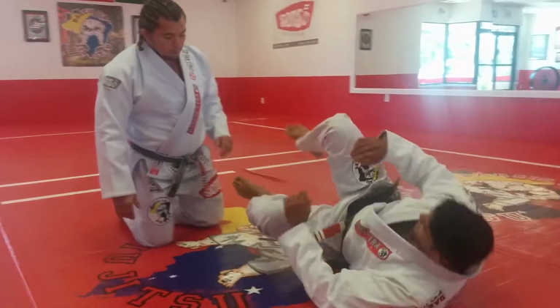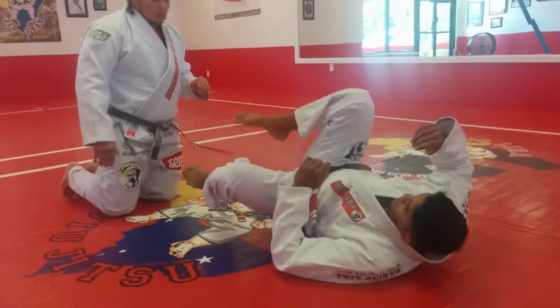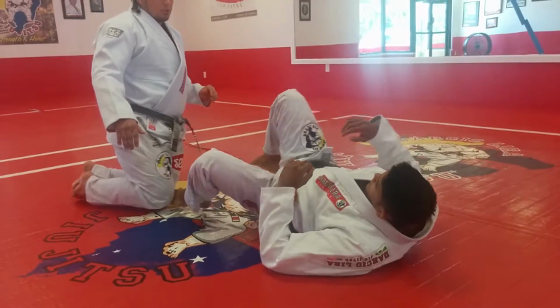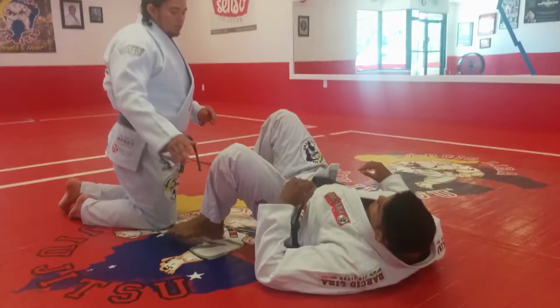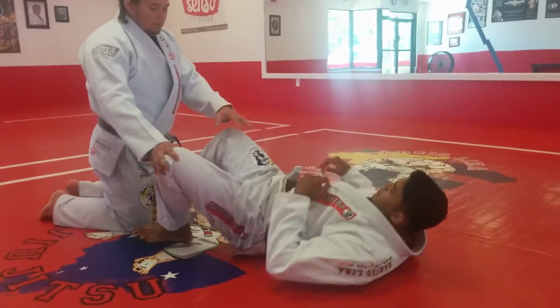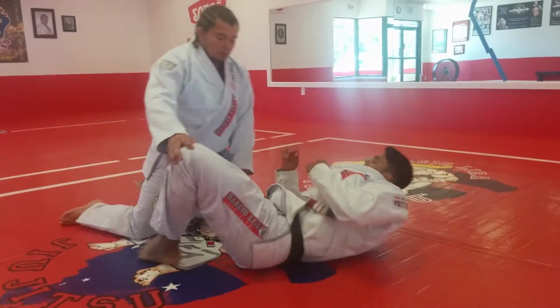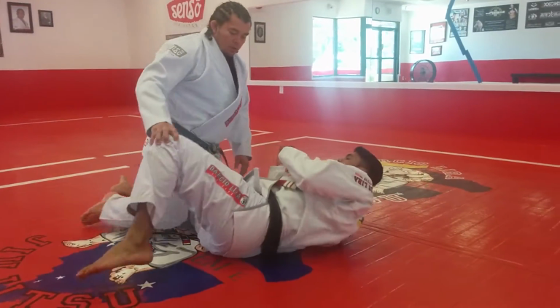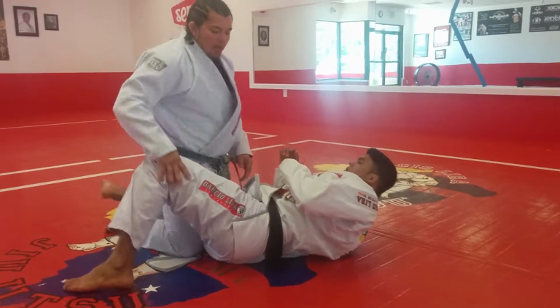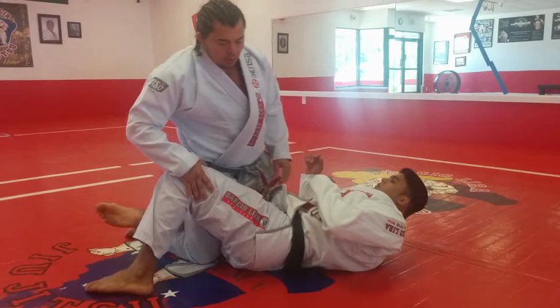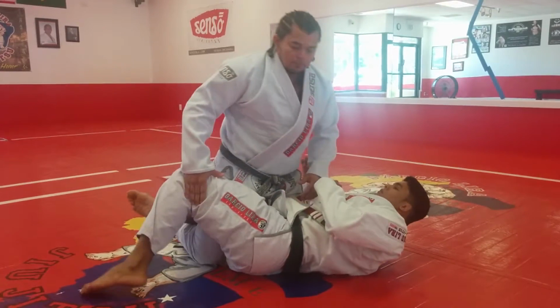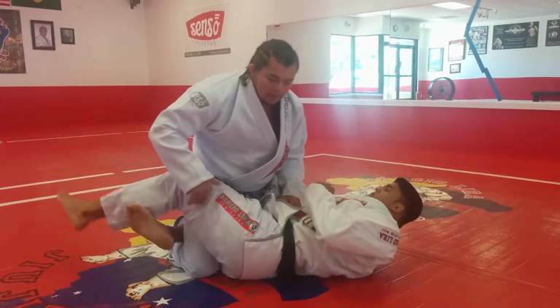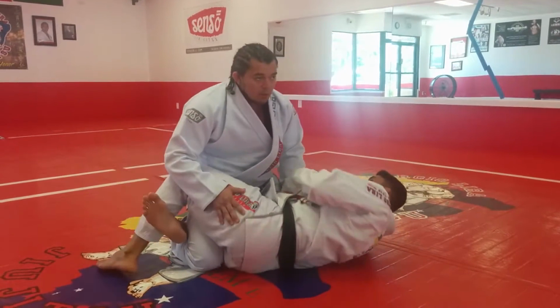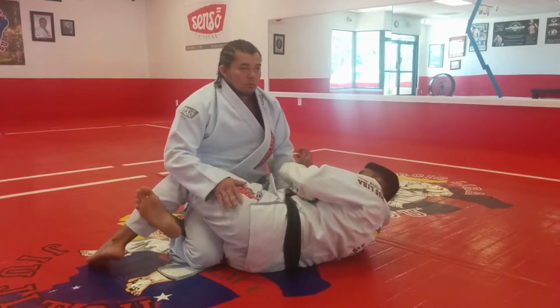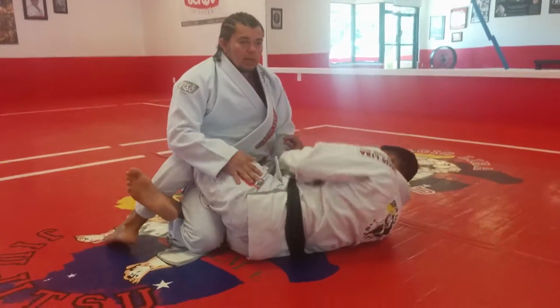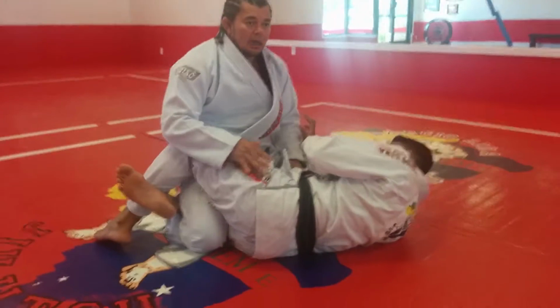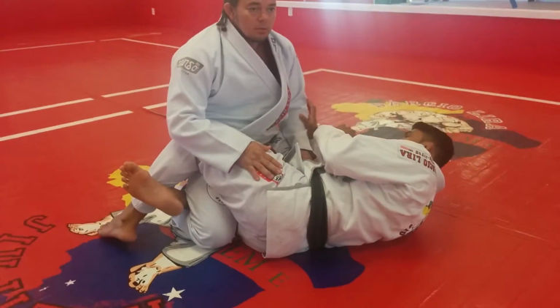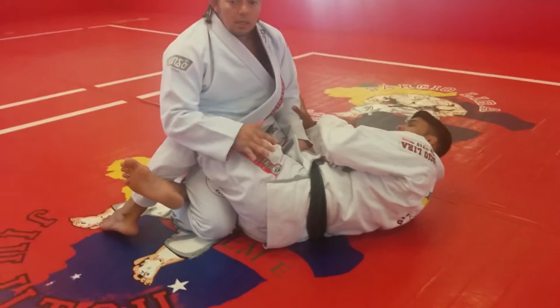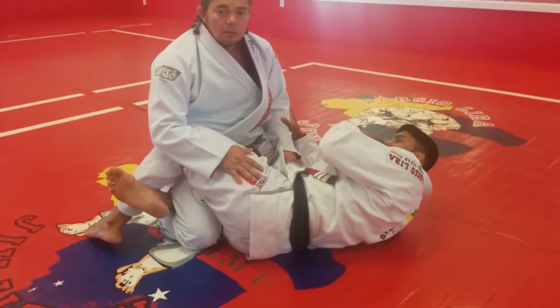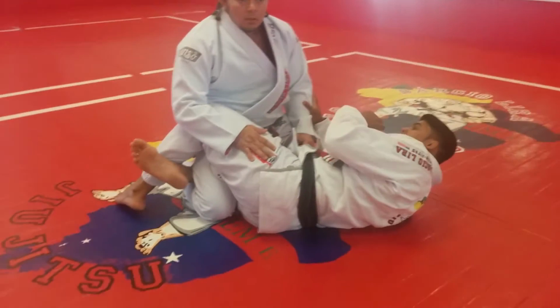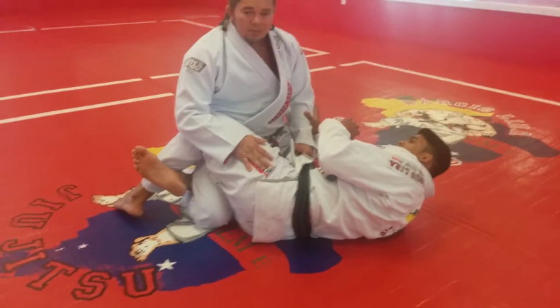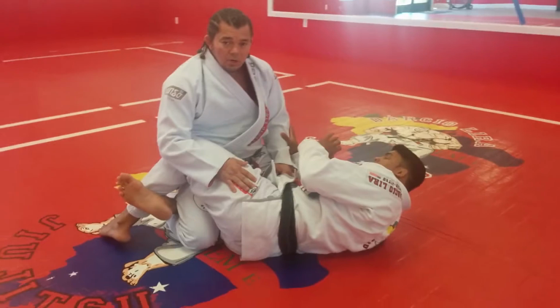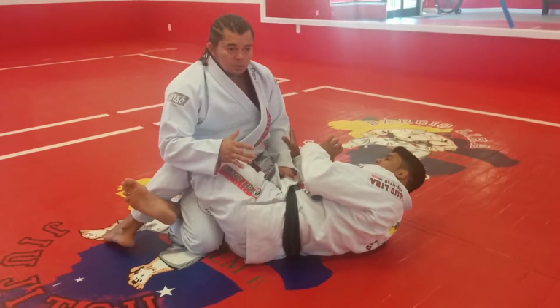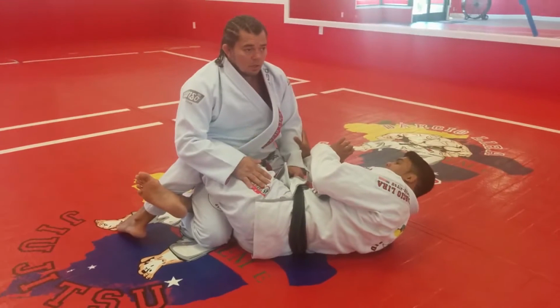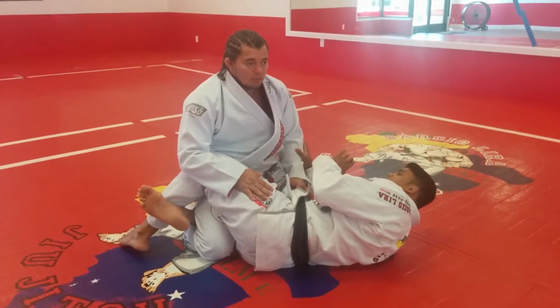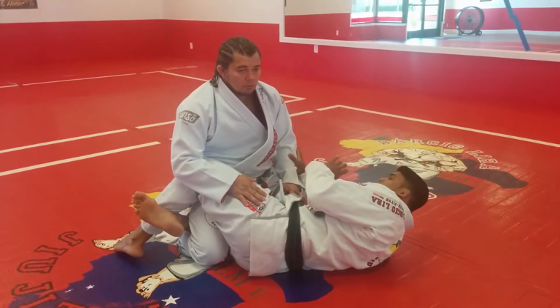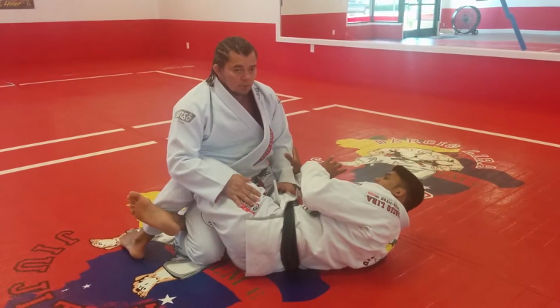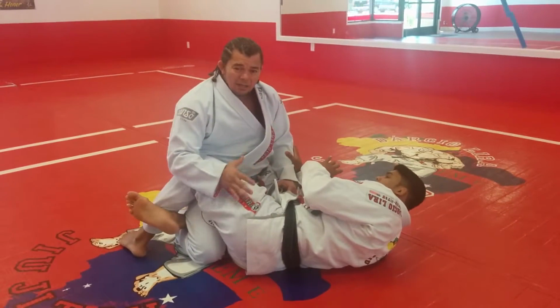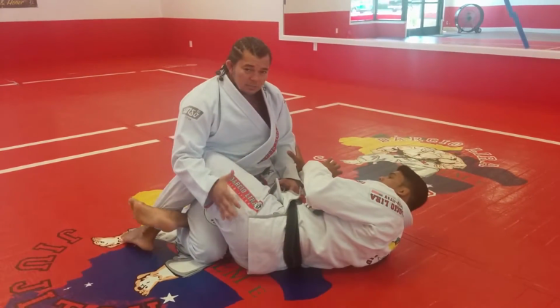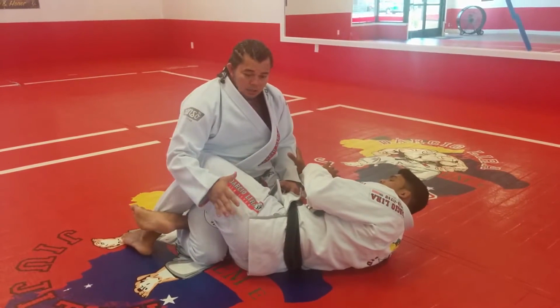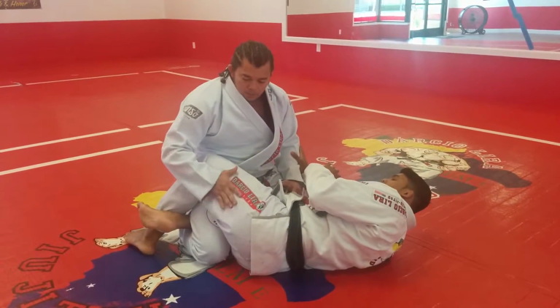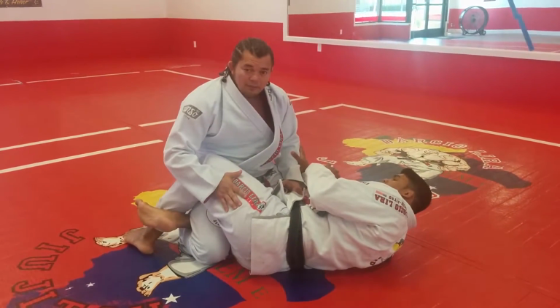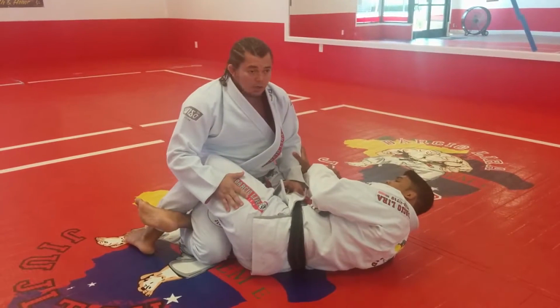We start the position from the half guard. A lot of times it's kind of like you don't have too many options to get out. The guy has a really, really good half guard here.